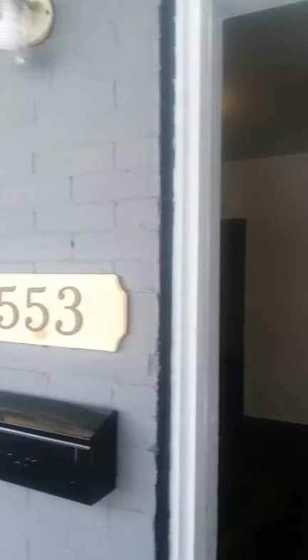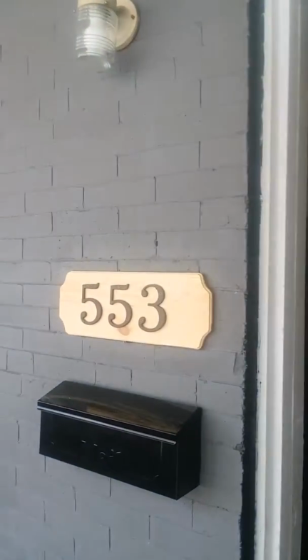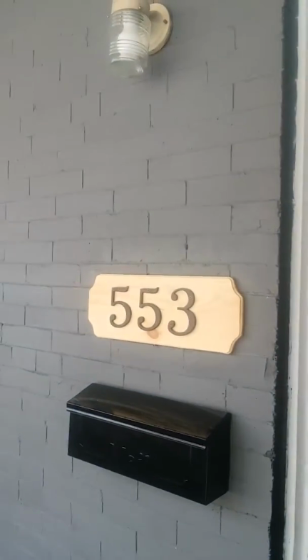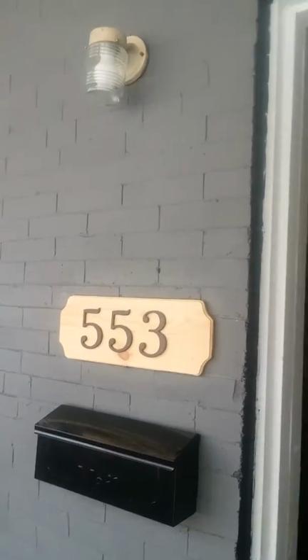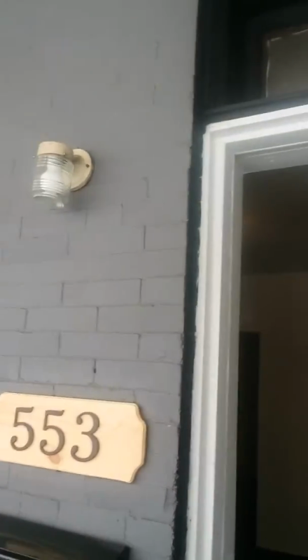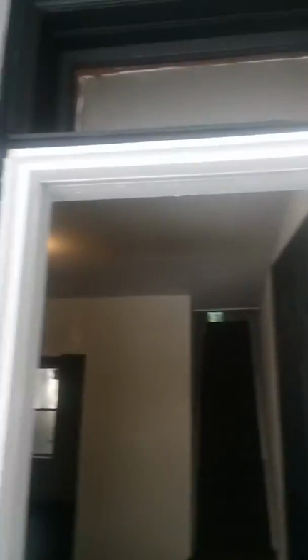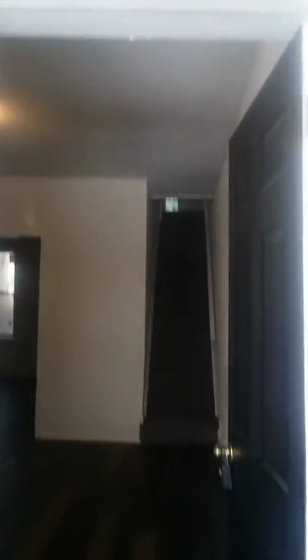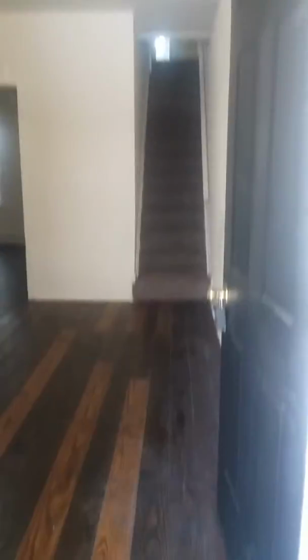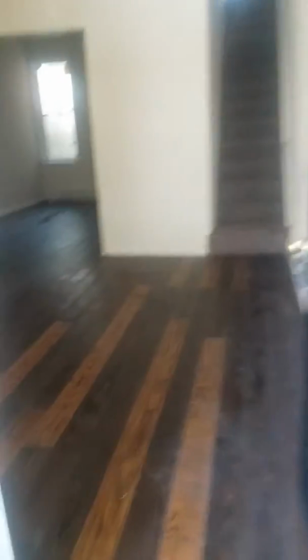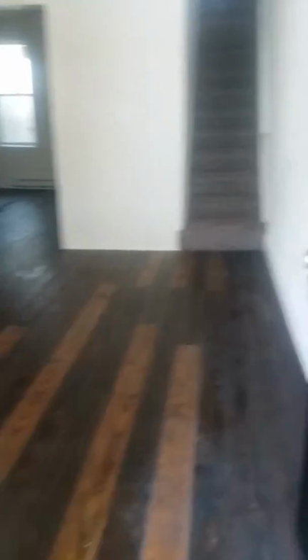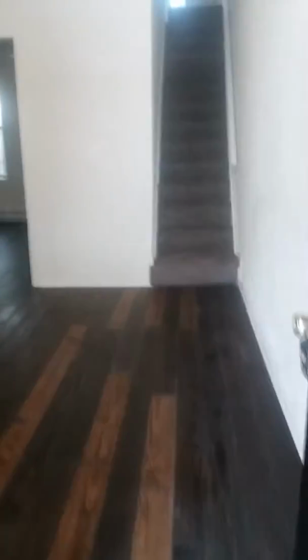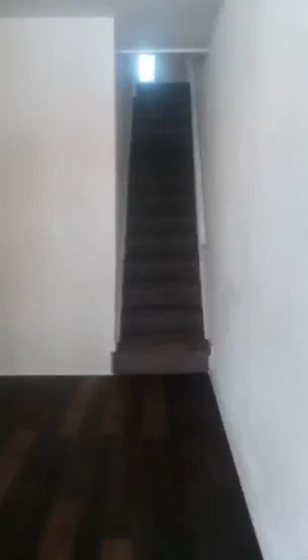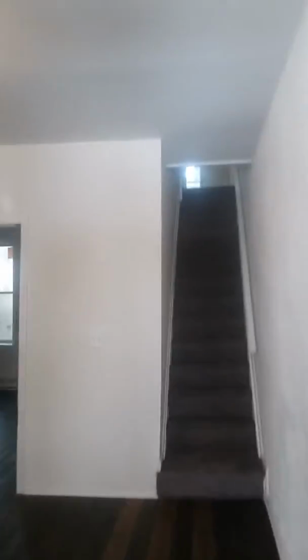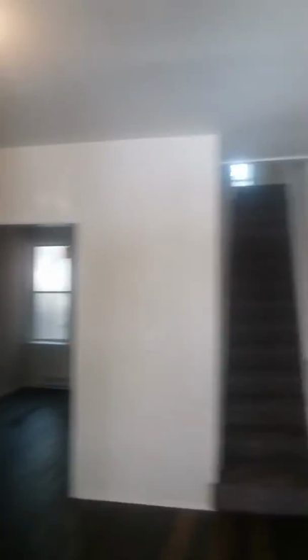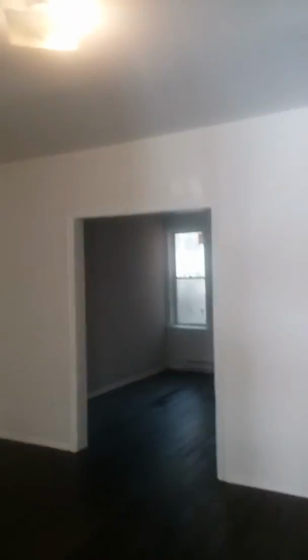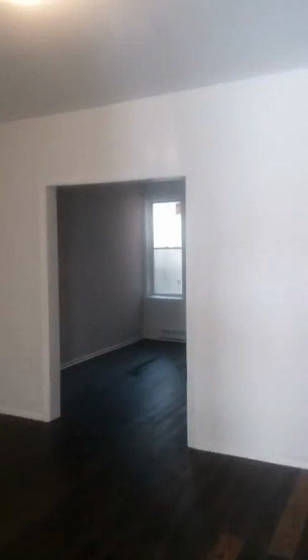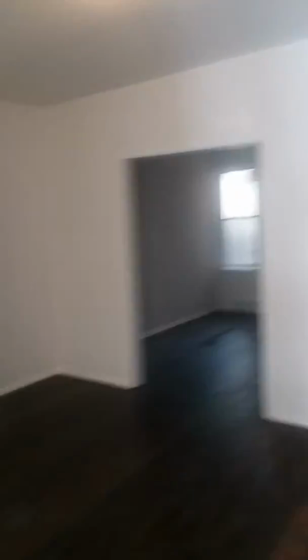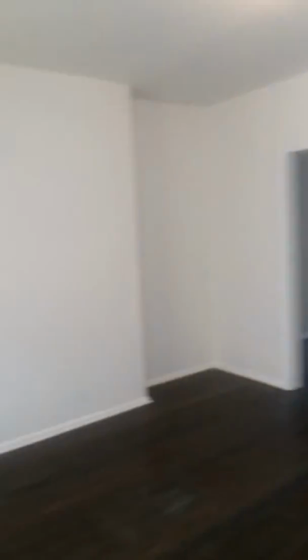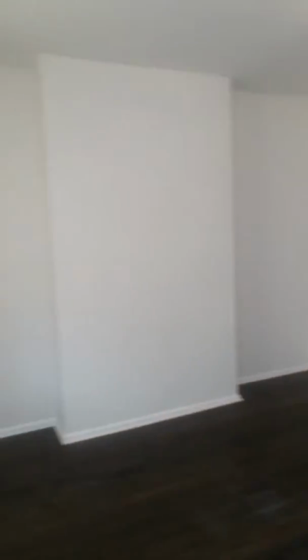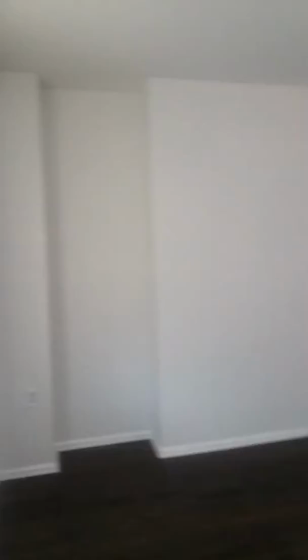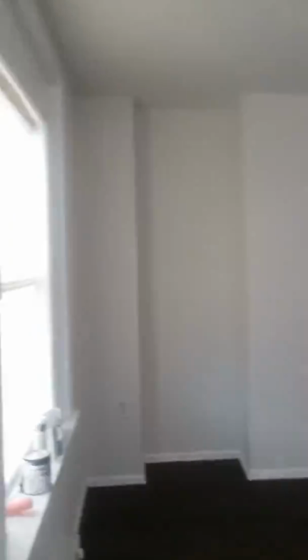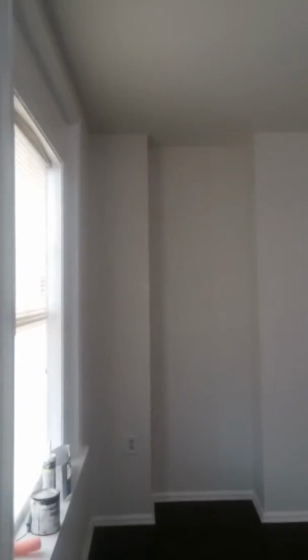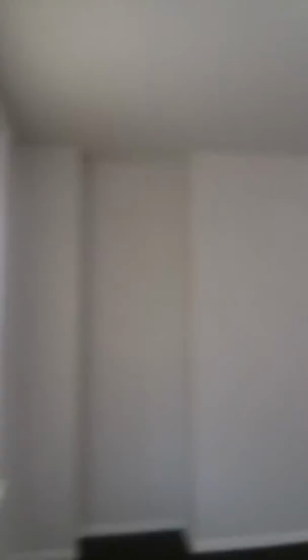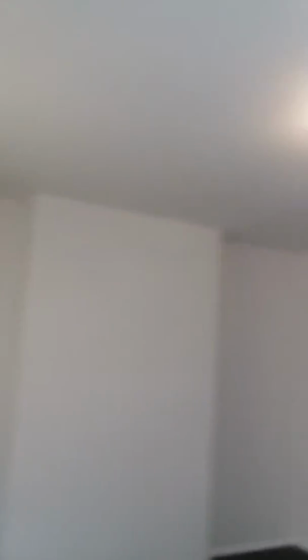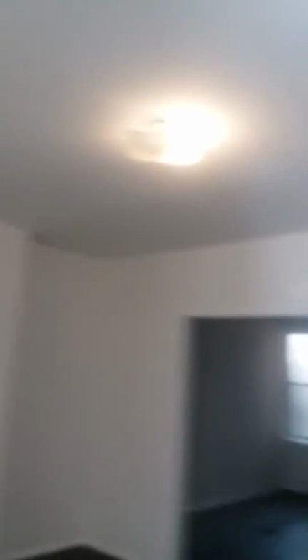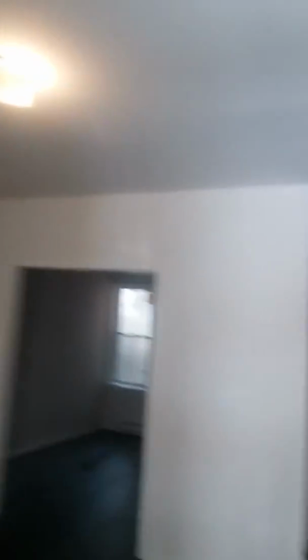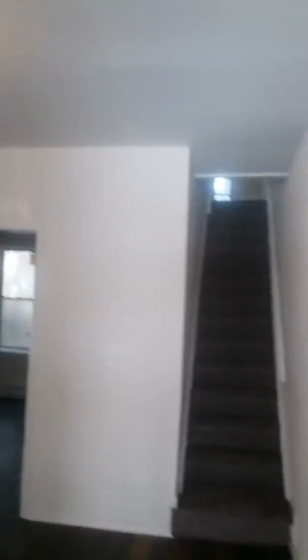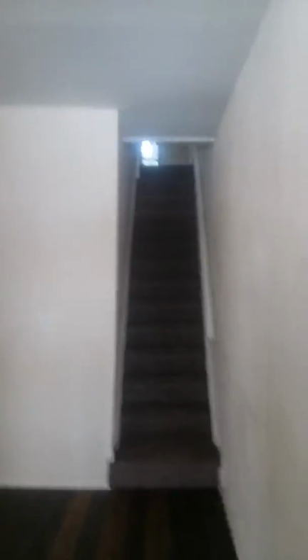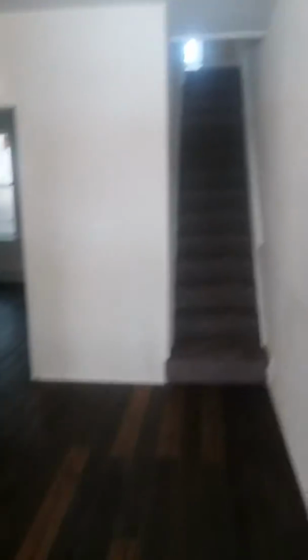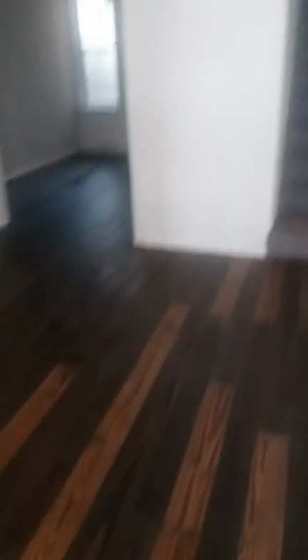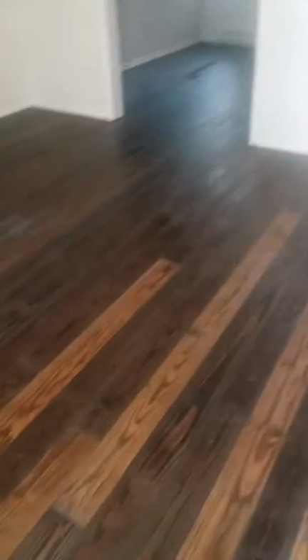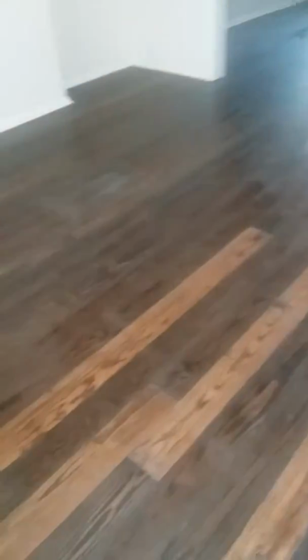We're at 553 North Crichton Street in the Dunphy area. Everything is fairly new — fresh paint and new floors in here.